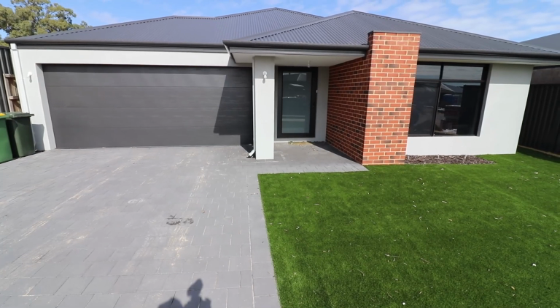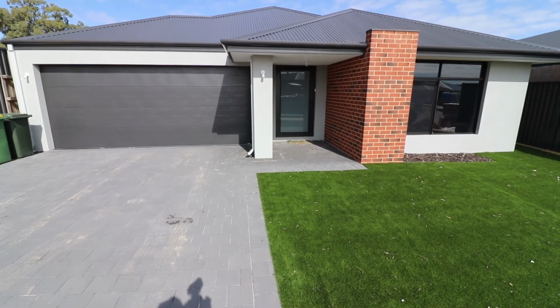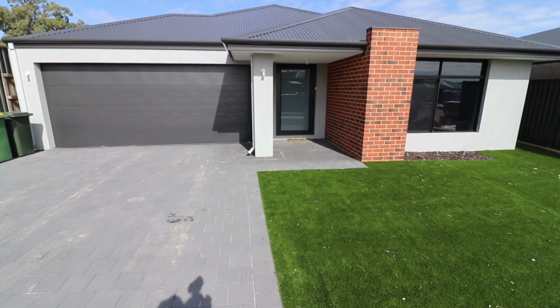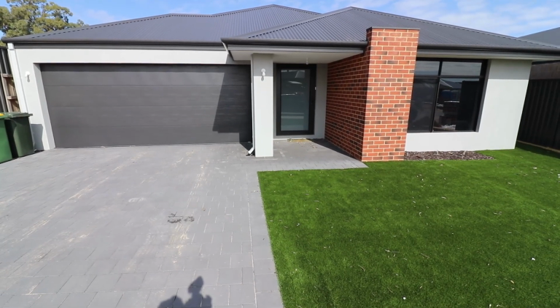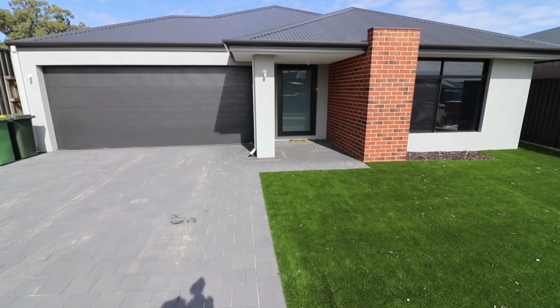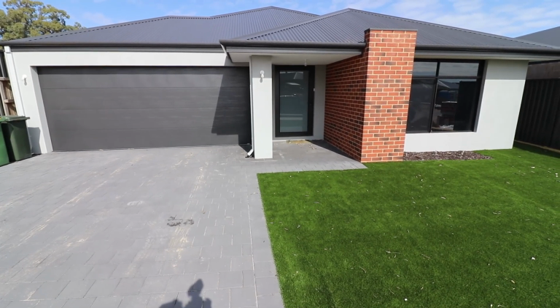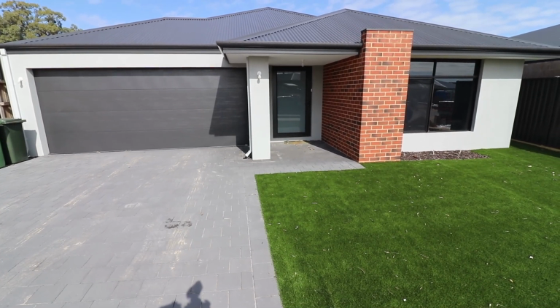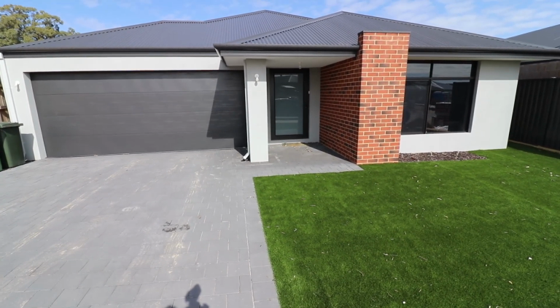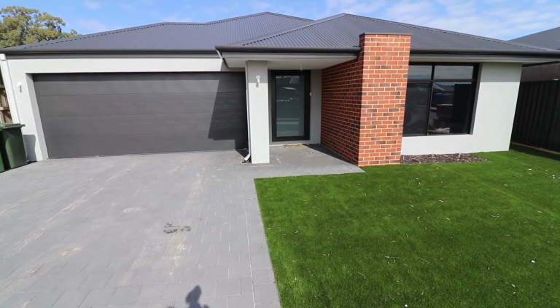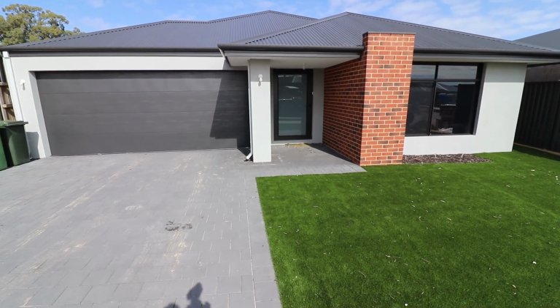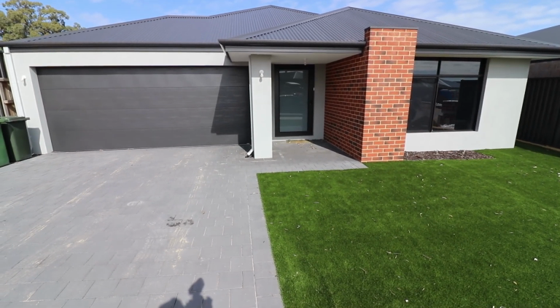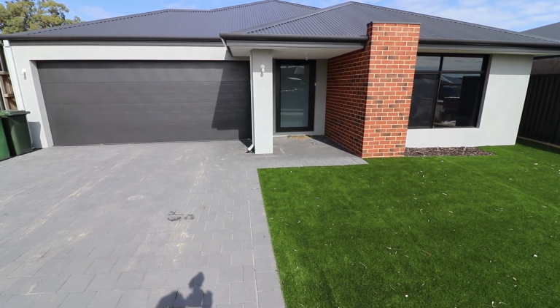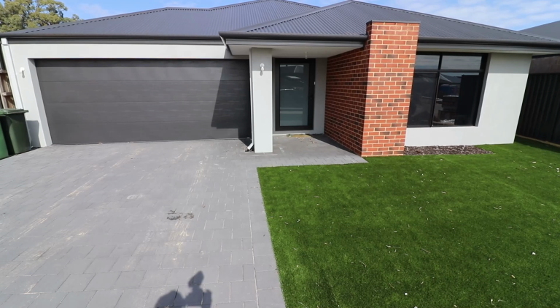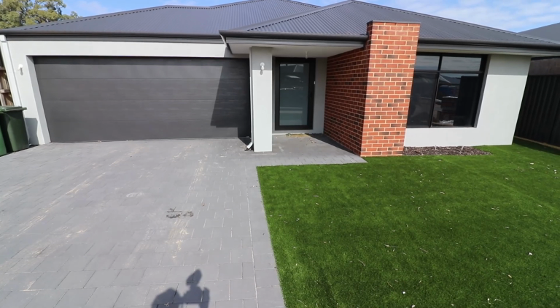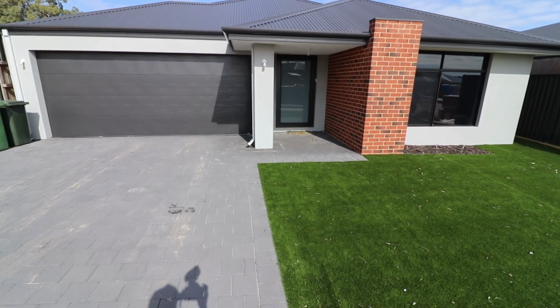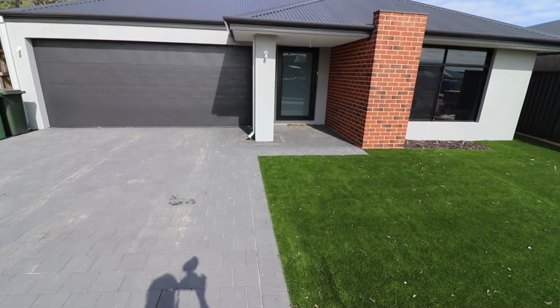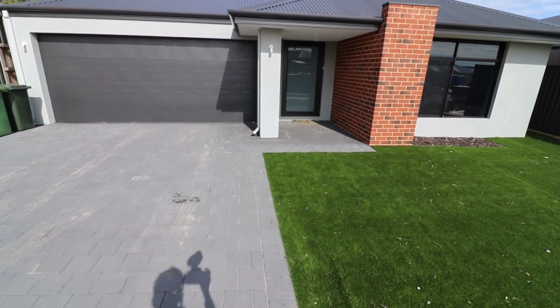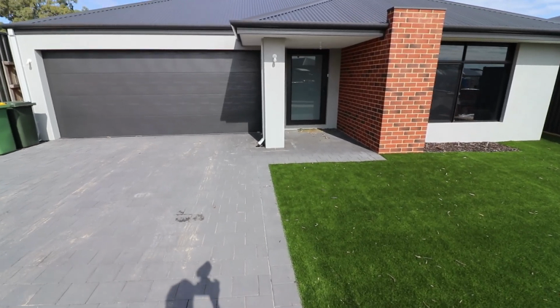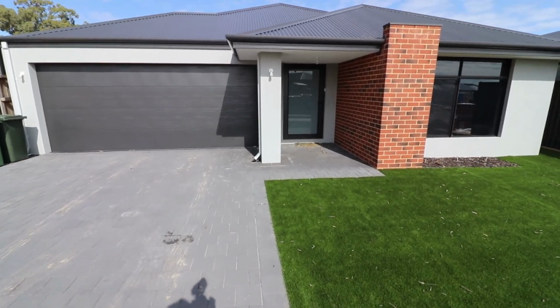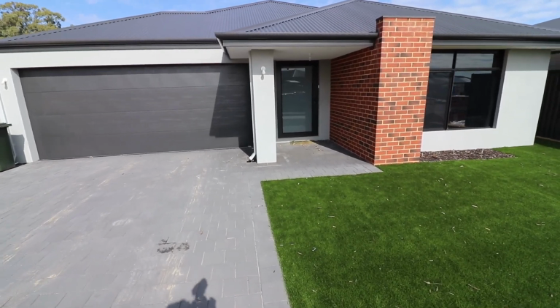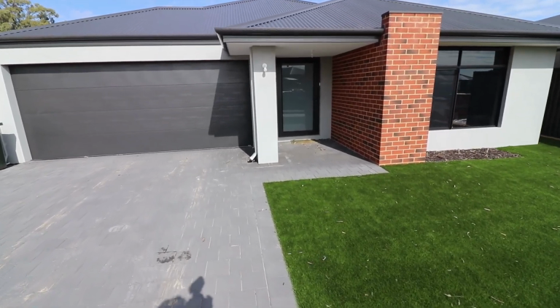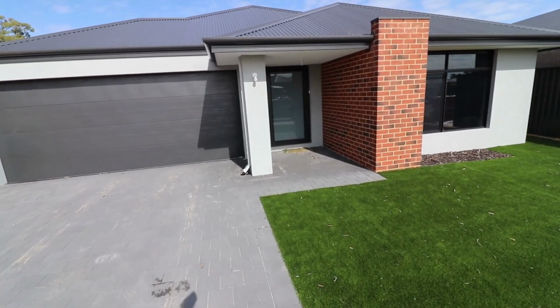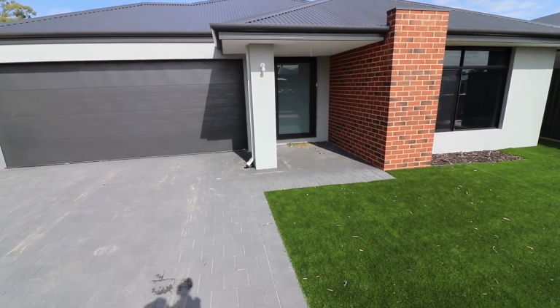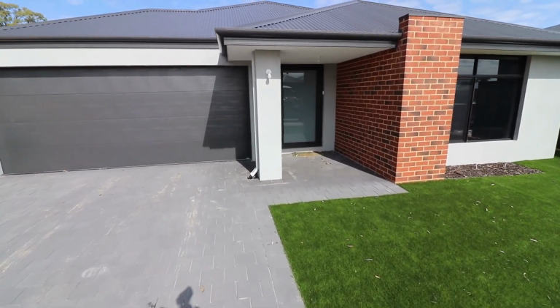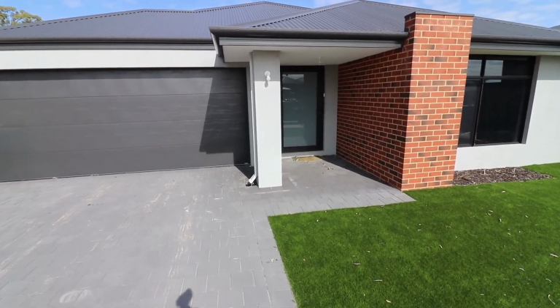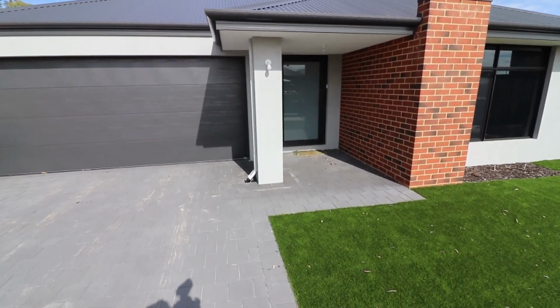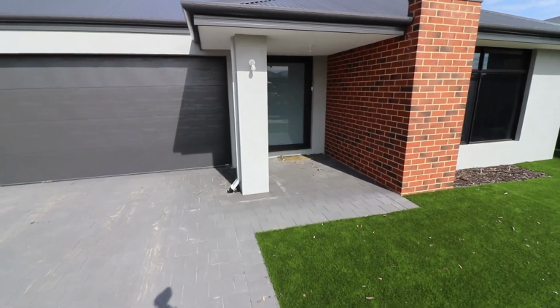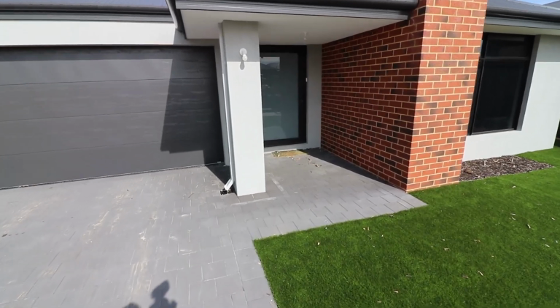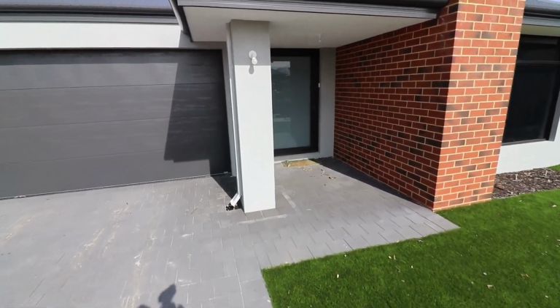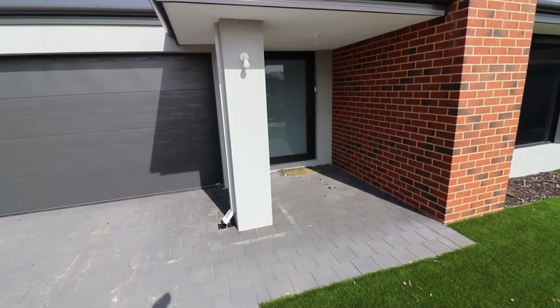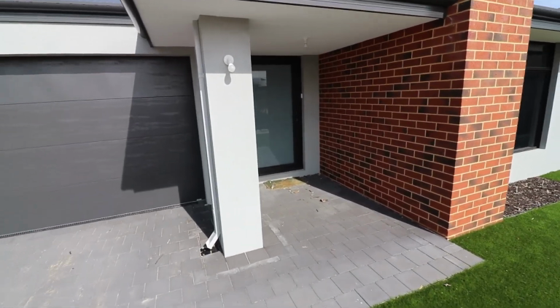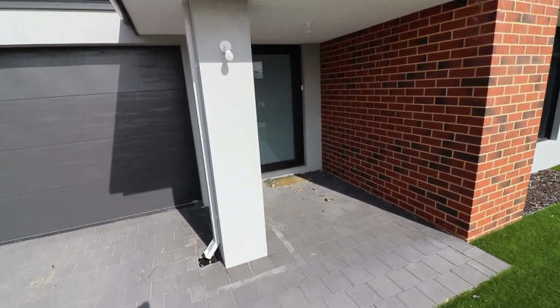Hope you guys enjoyed it. I know we're darn well proud of this being our first house. Won't be the last but yeah, there you go guys. That is my built house. Have a good one, talk to you later.